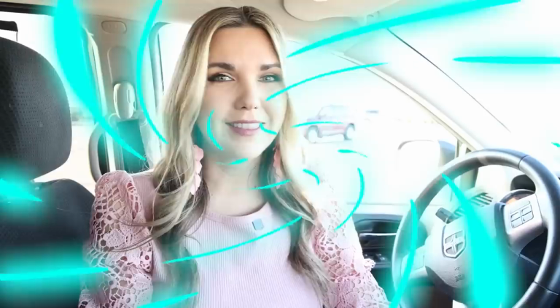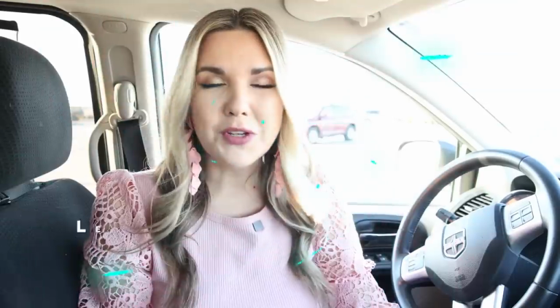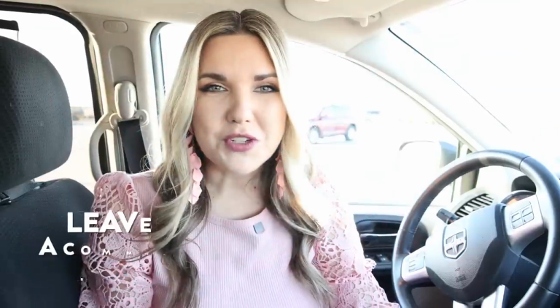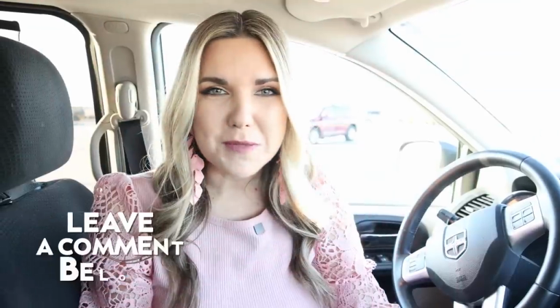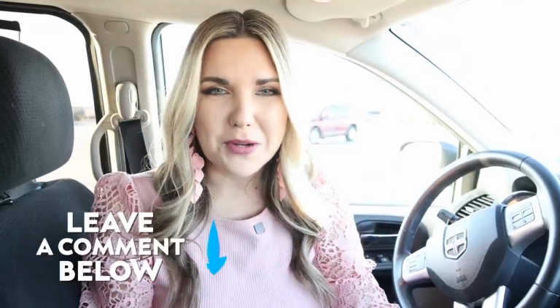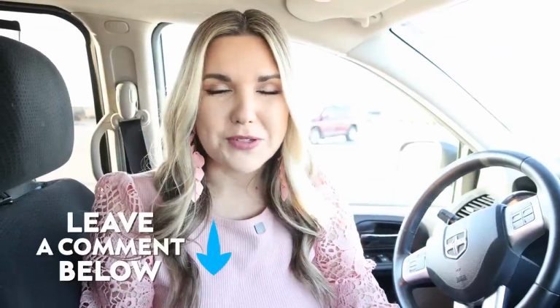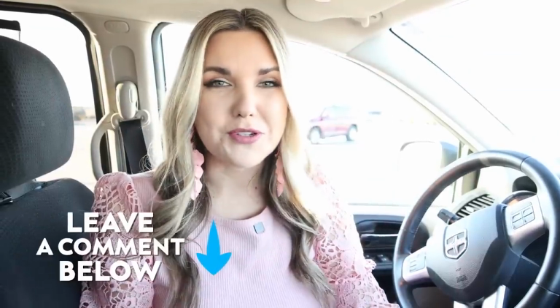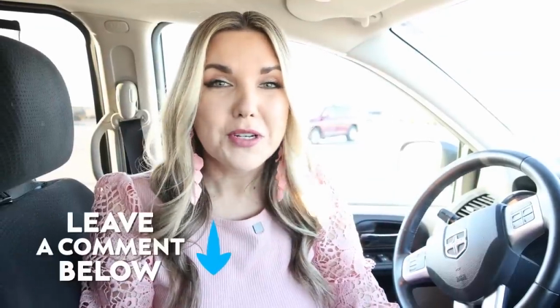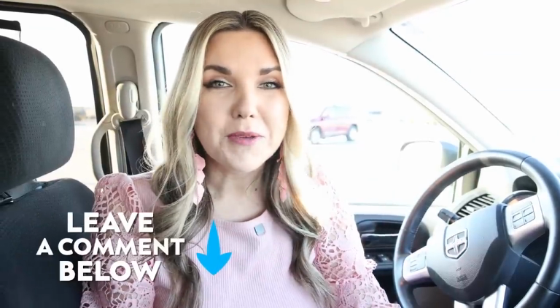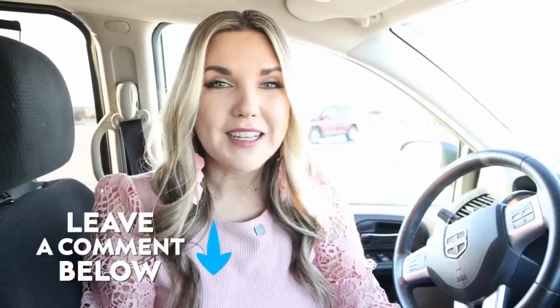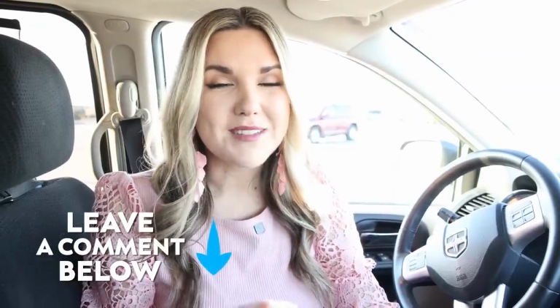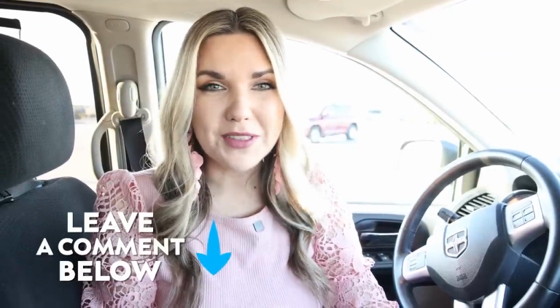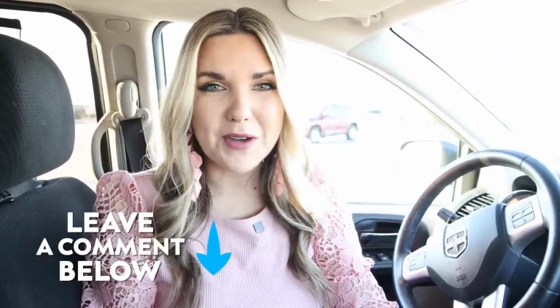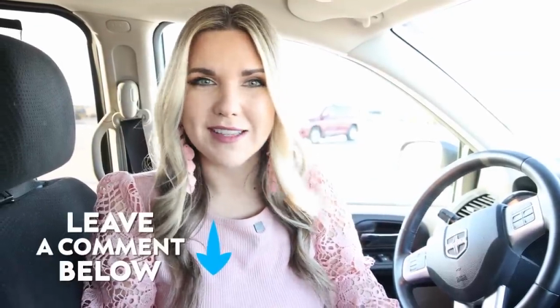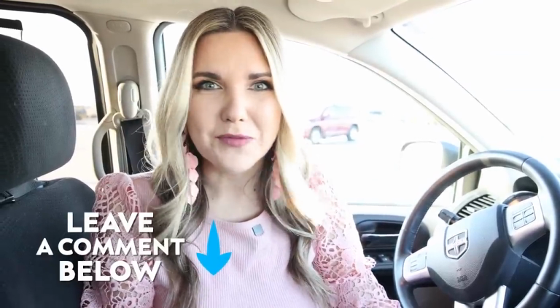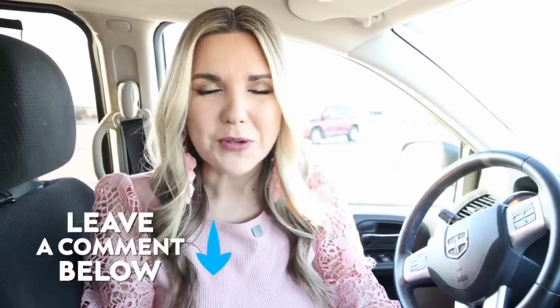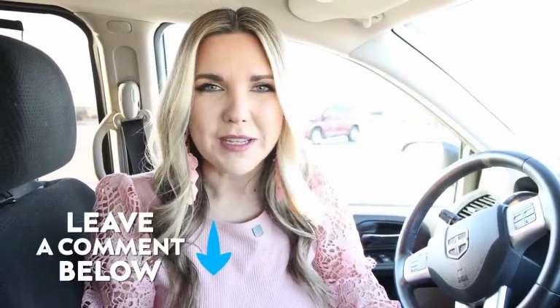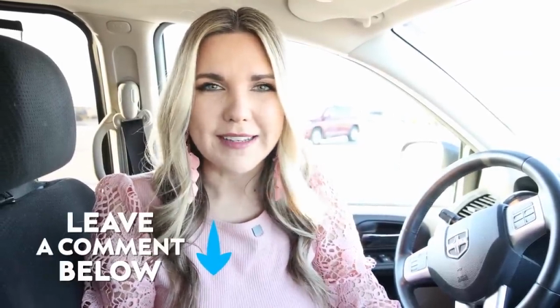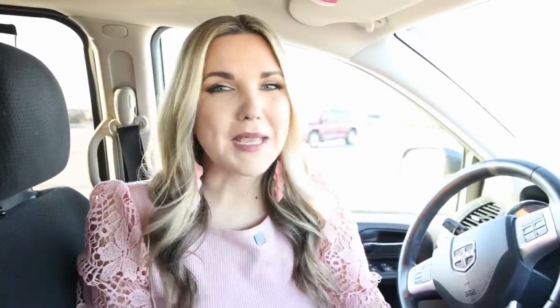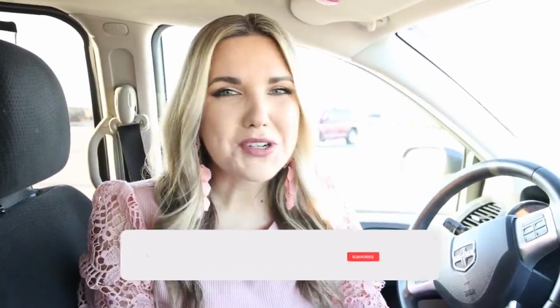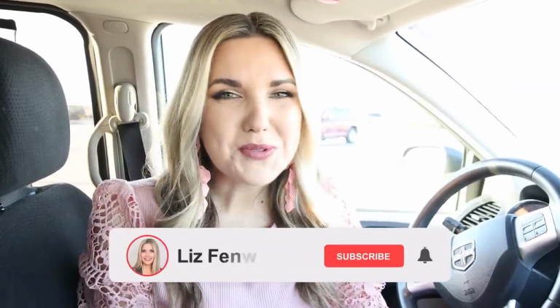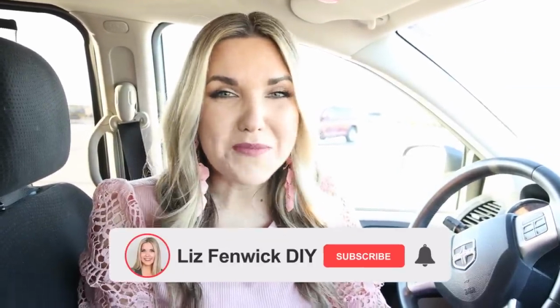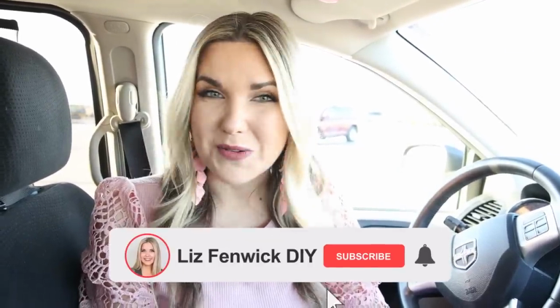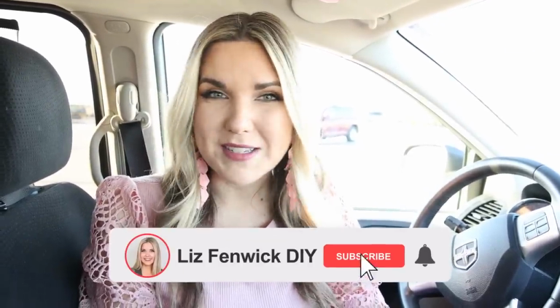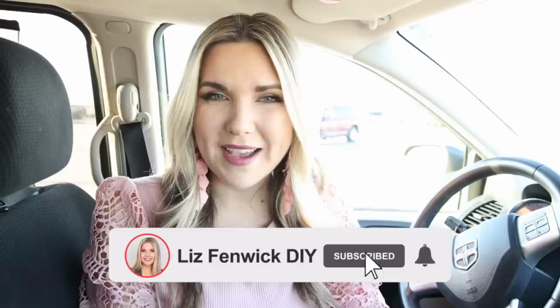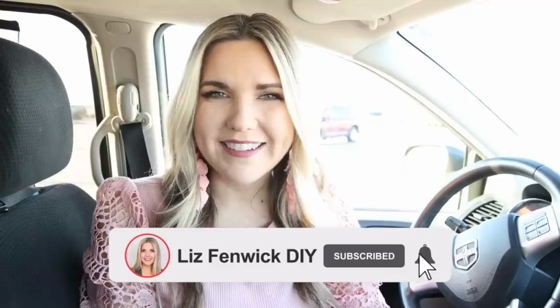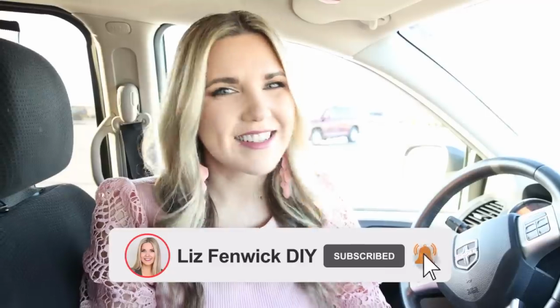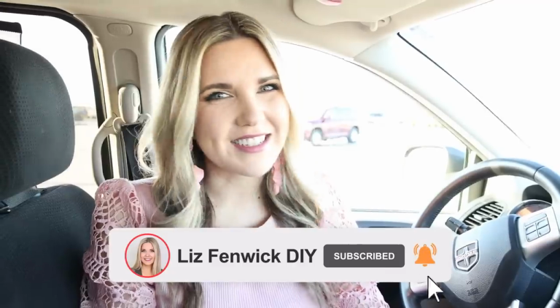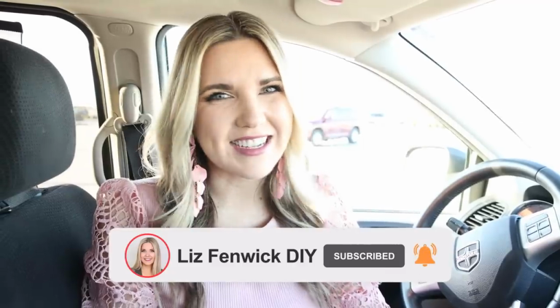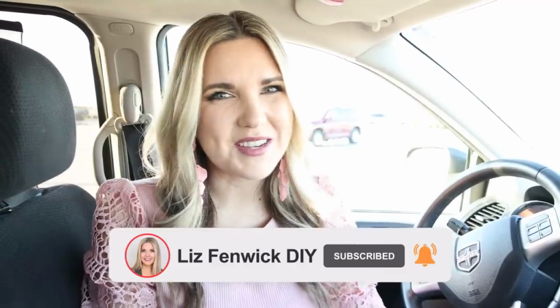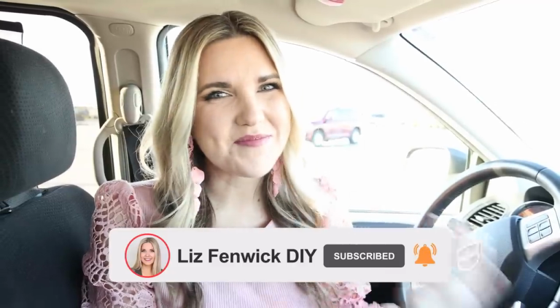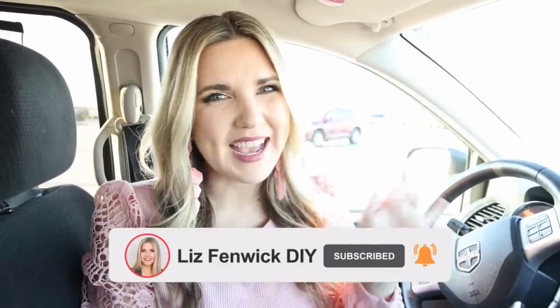Let me know which of these Pottery Barn dupes you're going to be picking up down in the comments — I love knowing your opinion. Make sure you subscribe because I want to see you back here, and I'll see you in the next one. Bye!